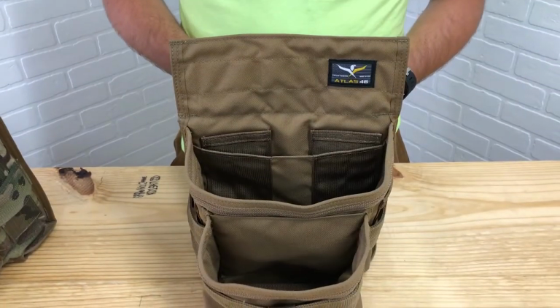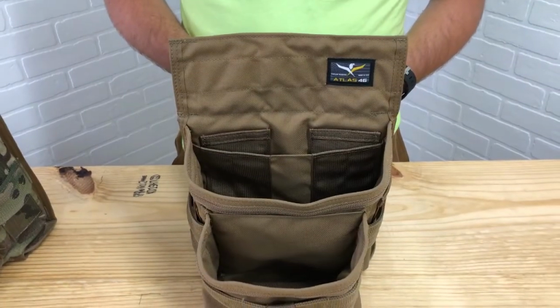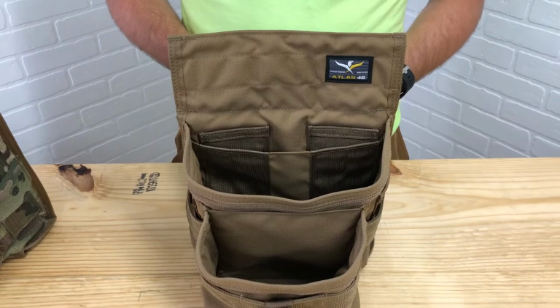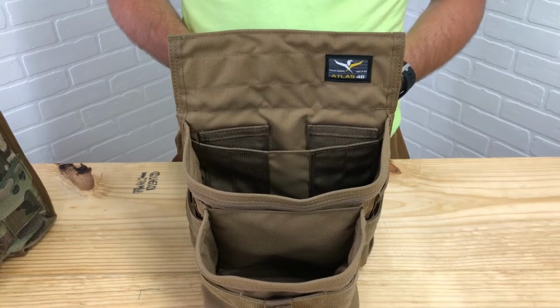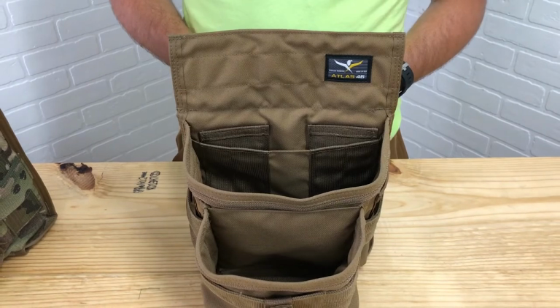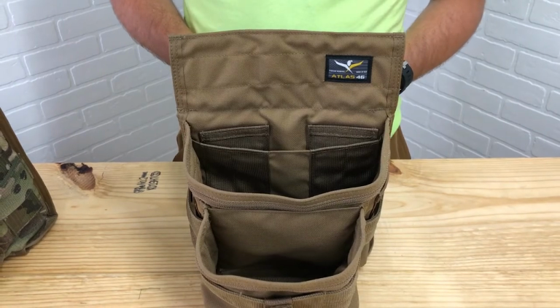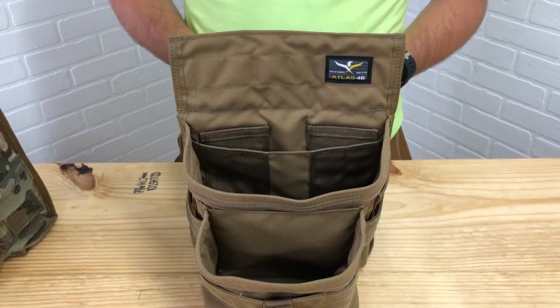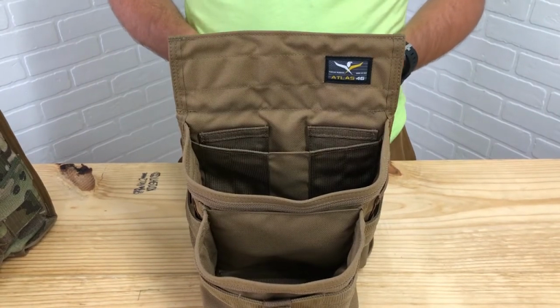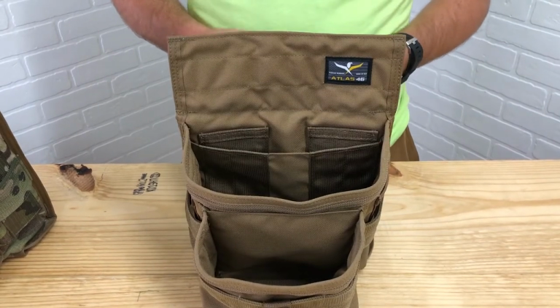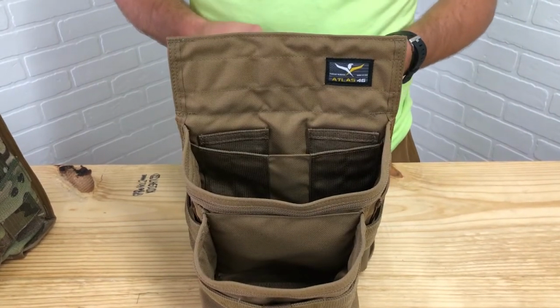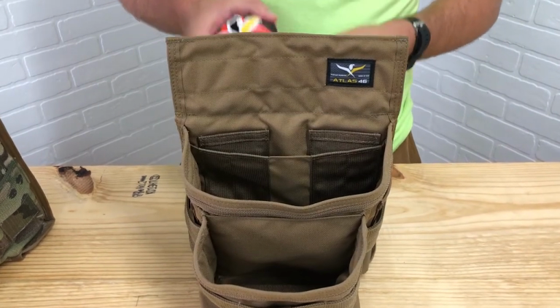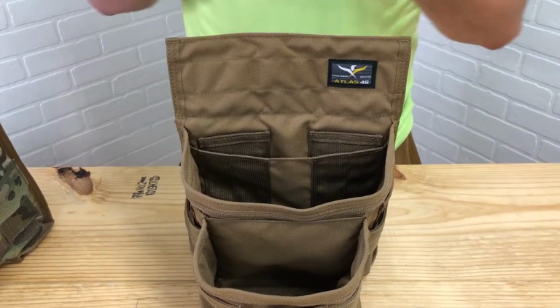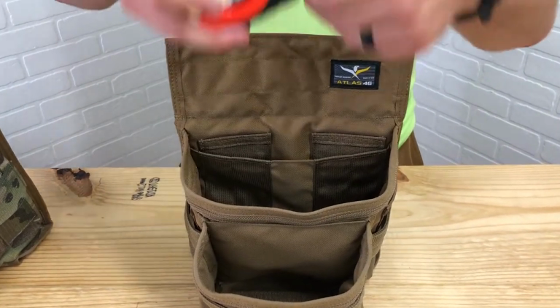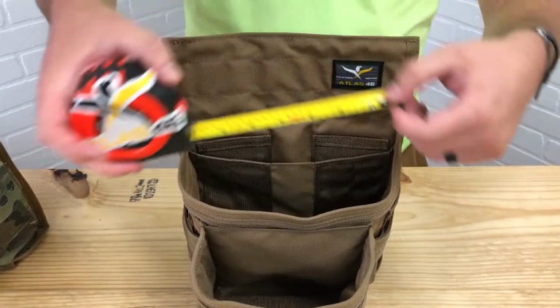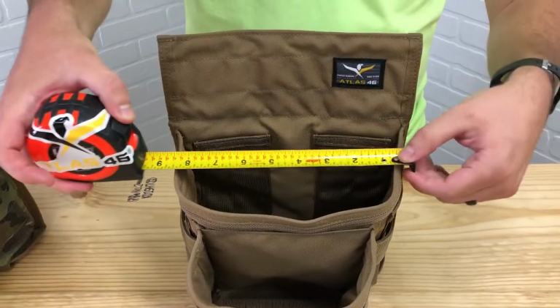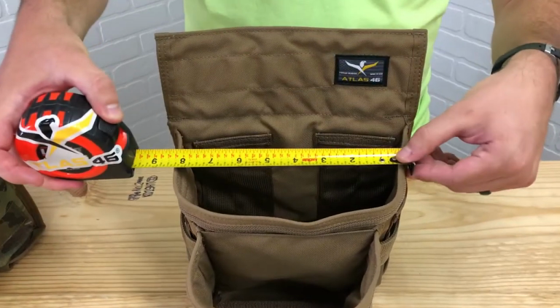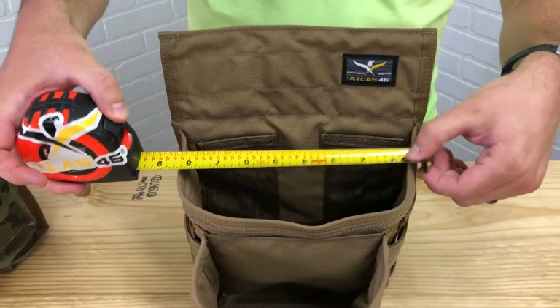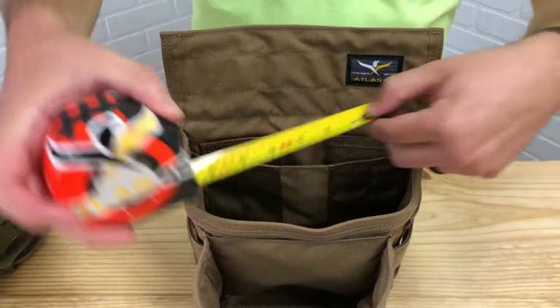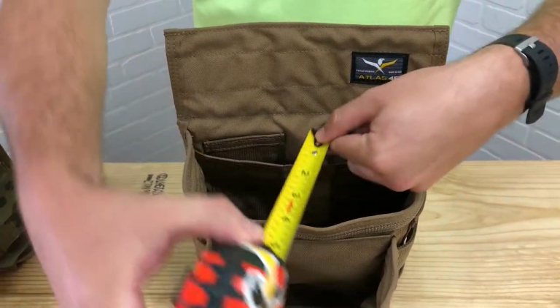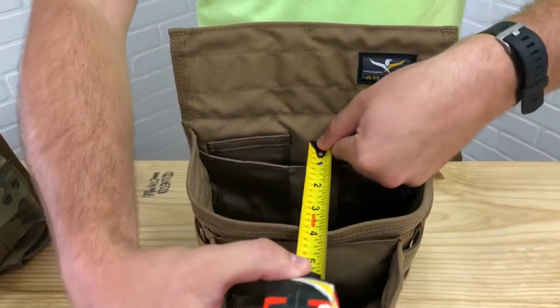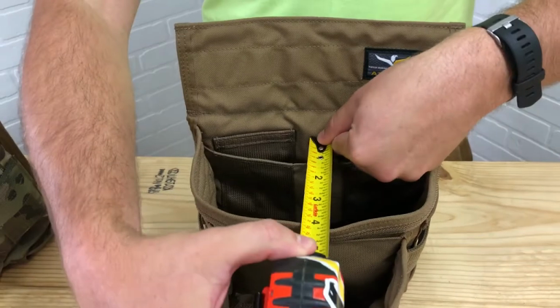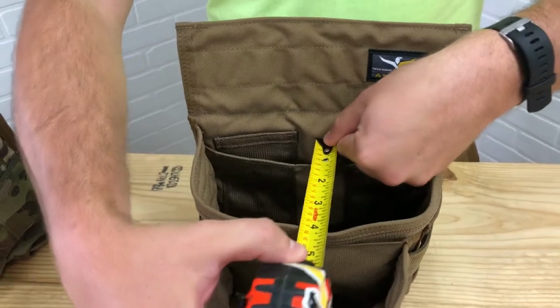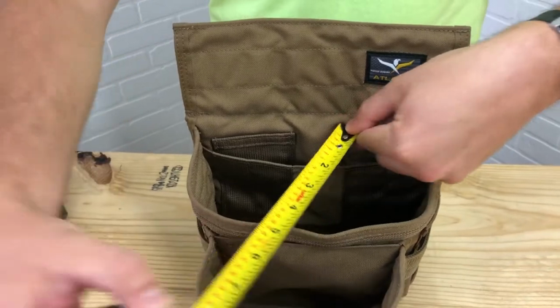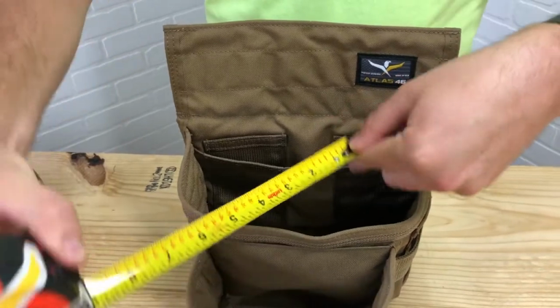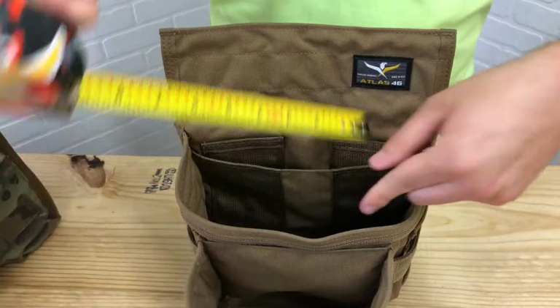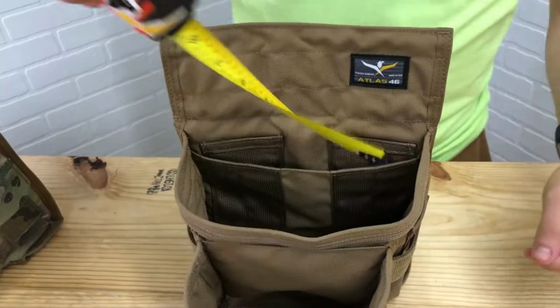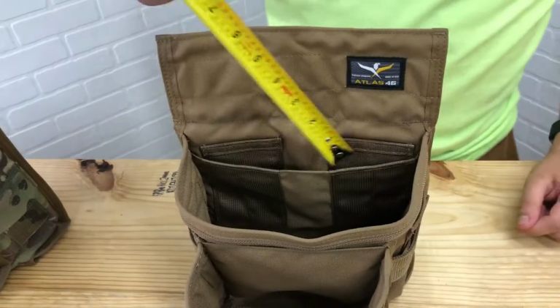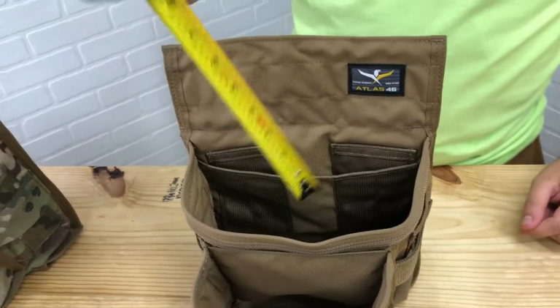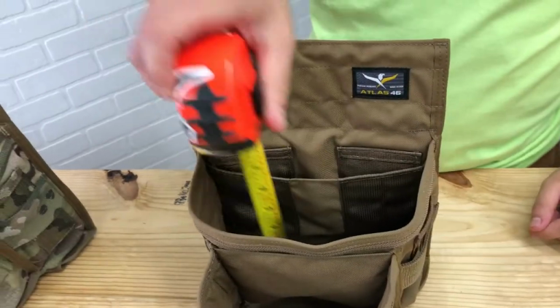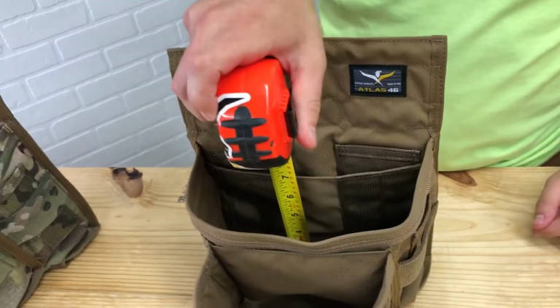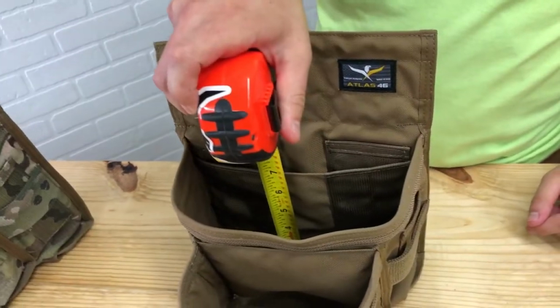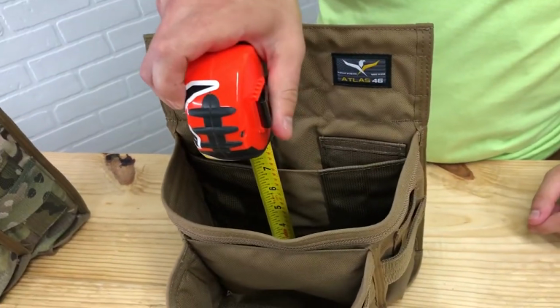The main pocket is used for tools or large items and it is 8x4x8.